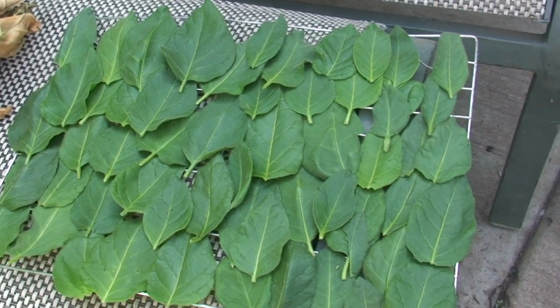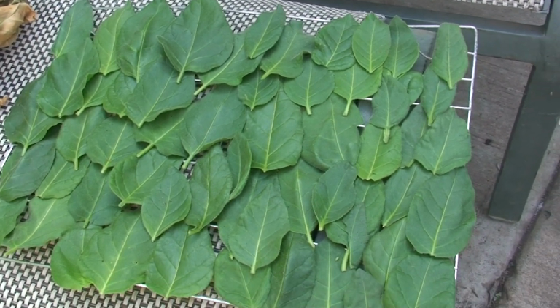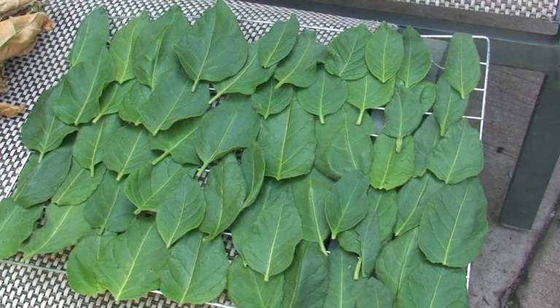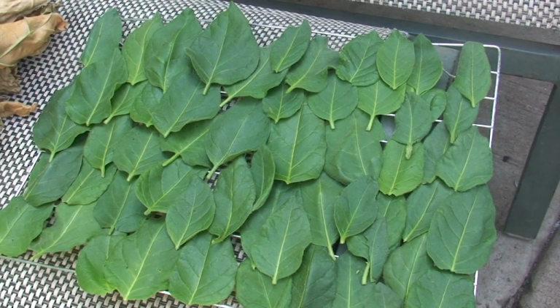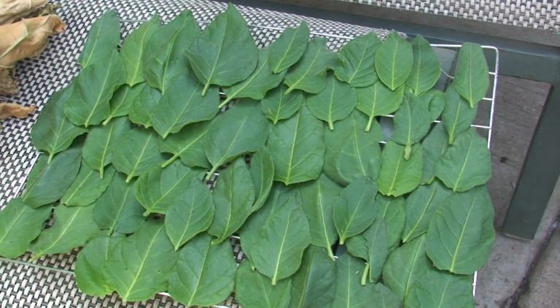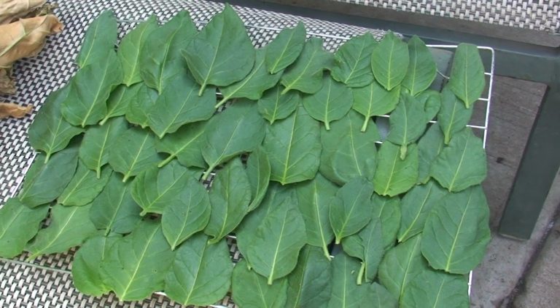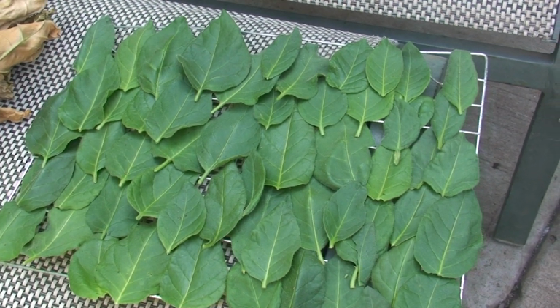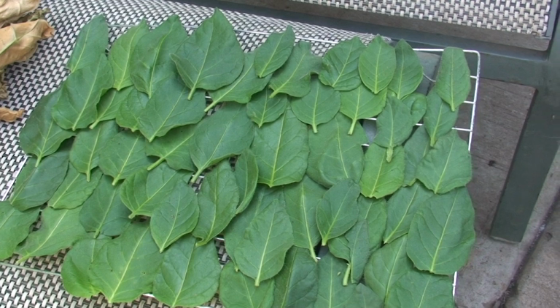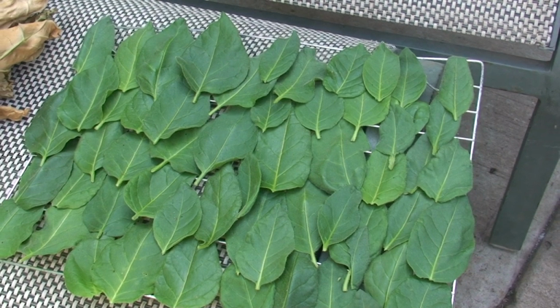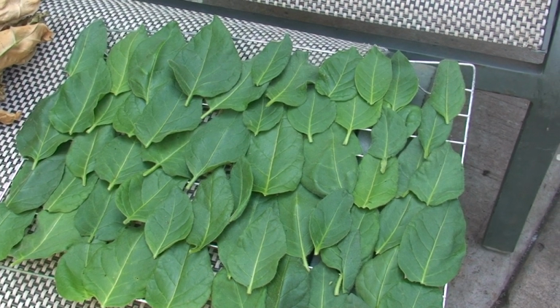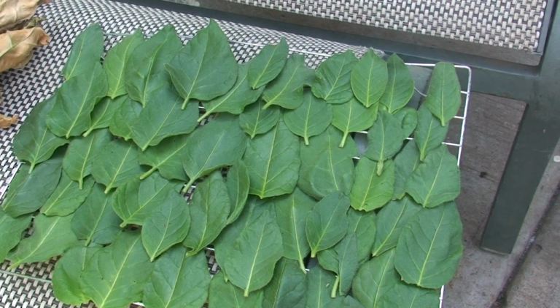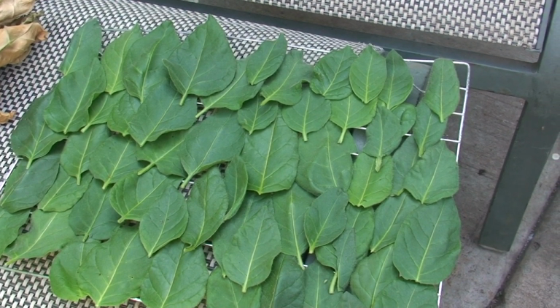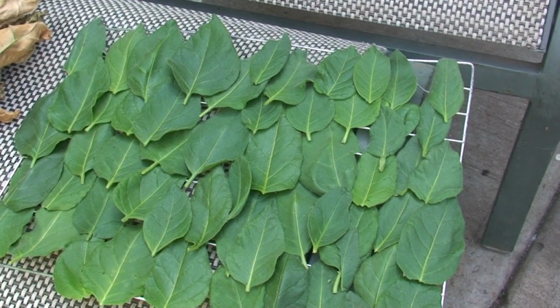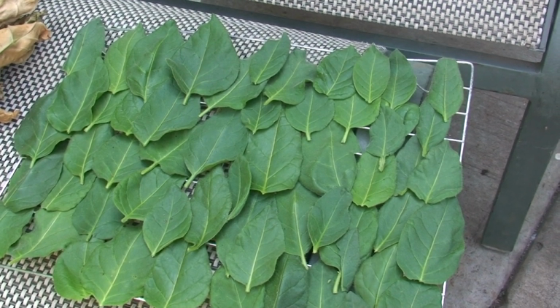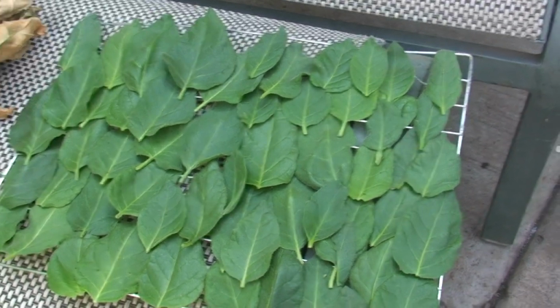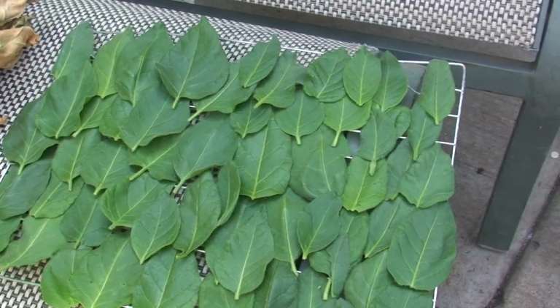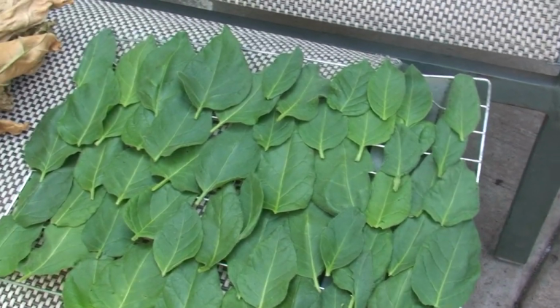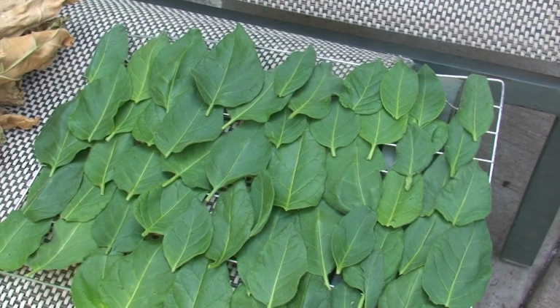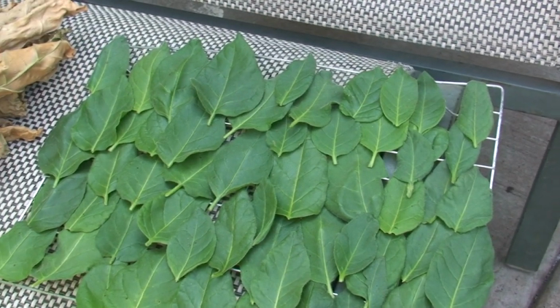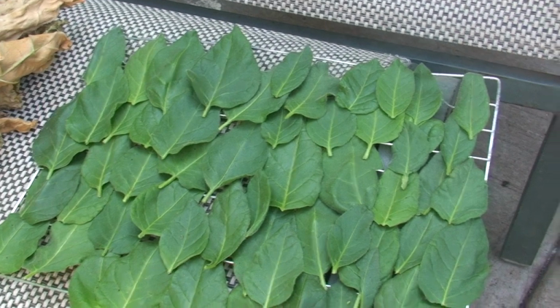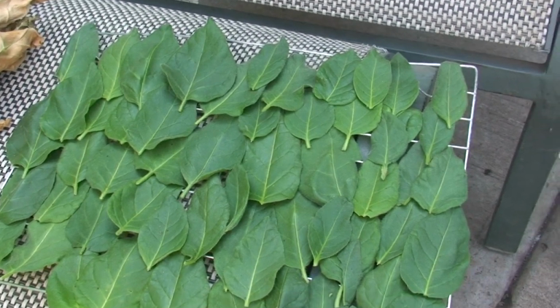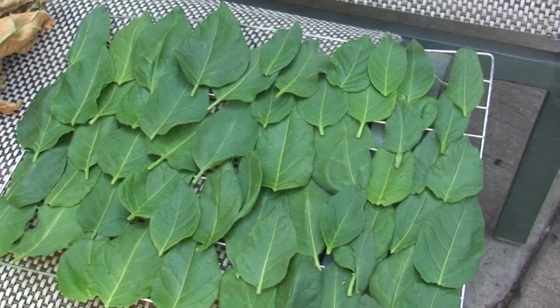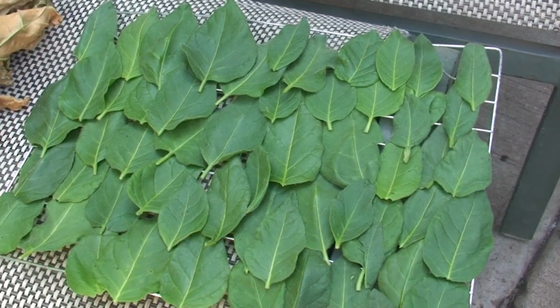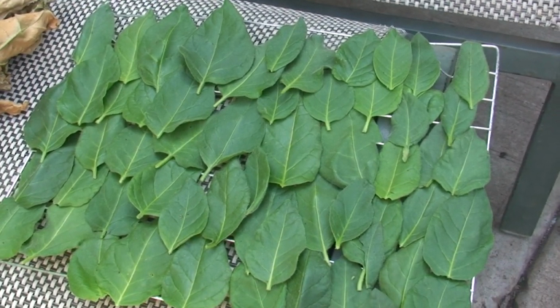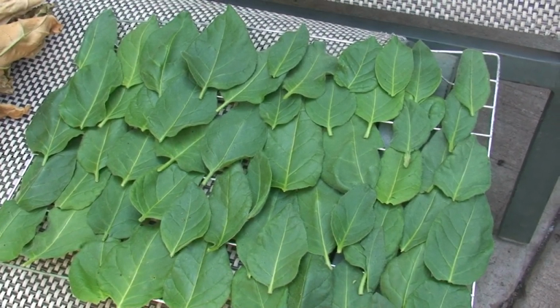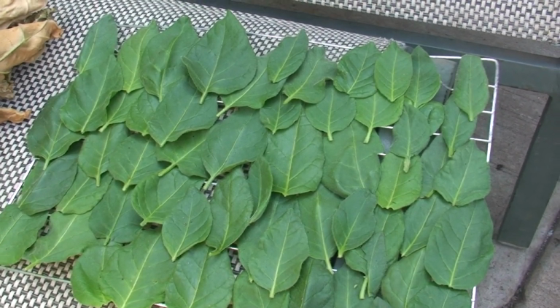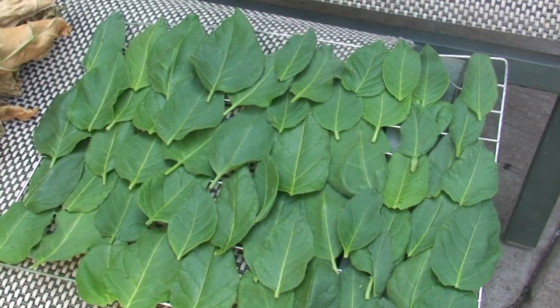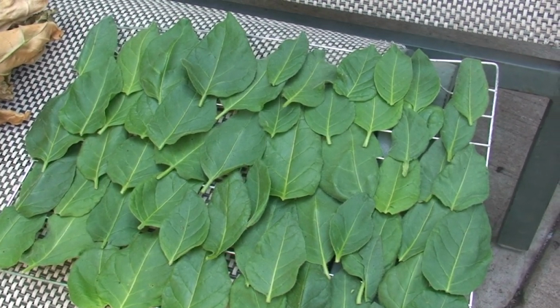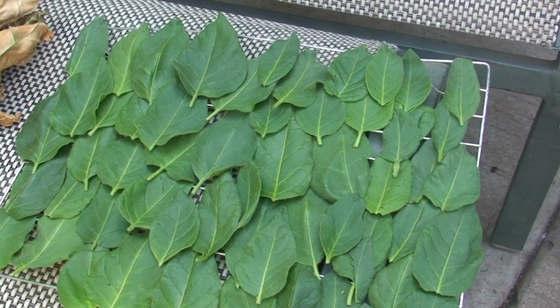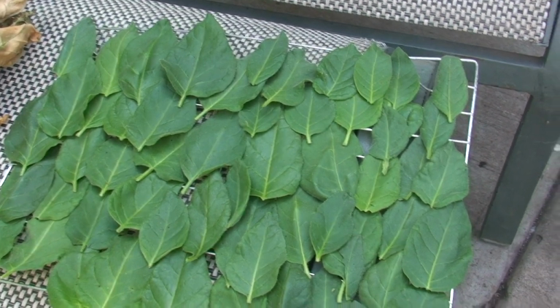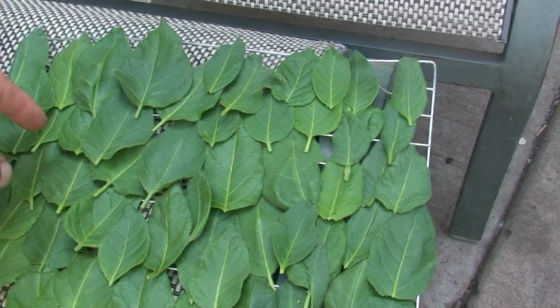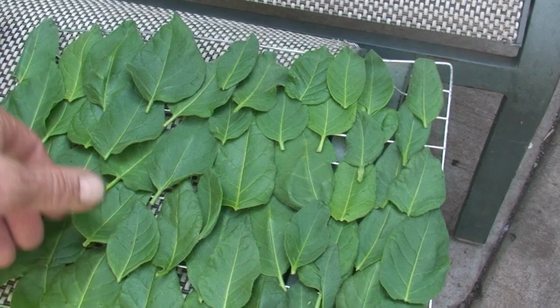This isn't regular tobacco, by the way — this is Aztec tobacco. Let's just say it's ten times stronger than standard tobacco, so it's not meant to be rolled in cigarettes. It's the stuff they make mapacho out of.